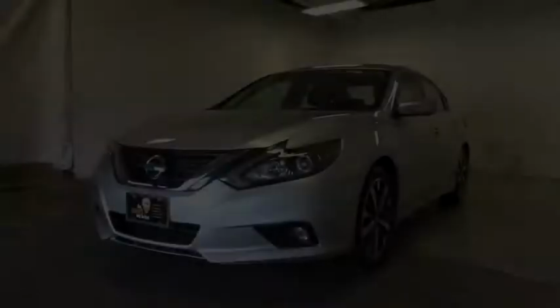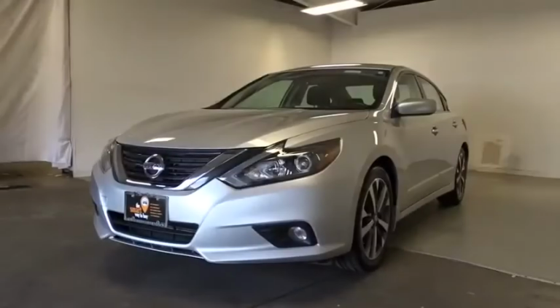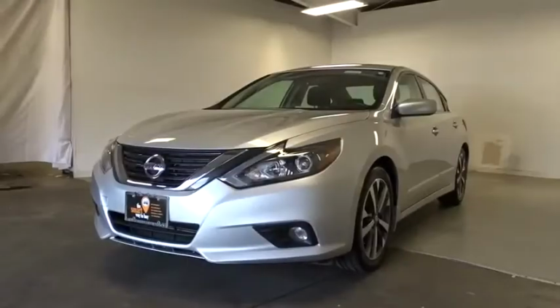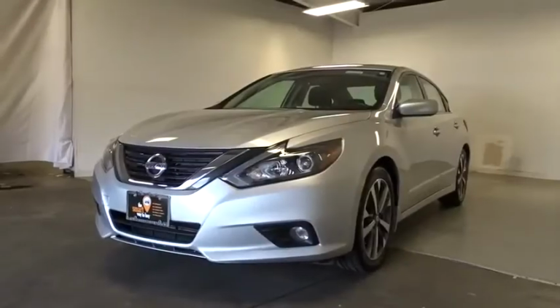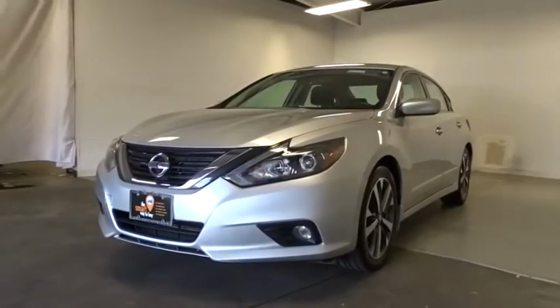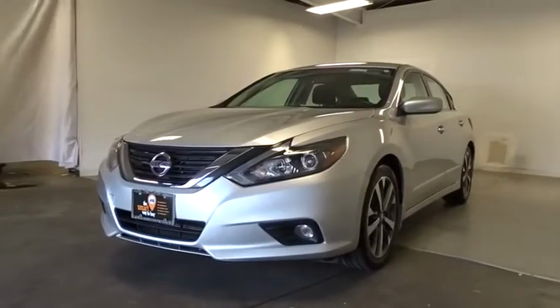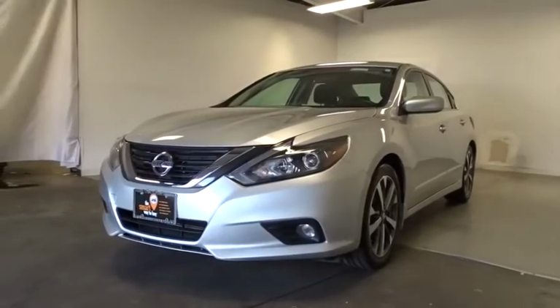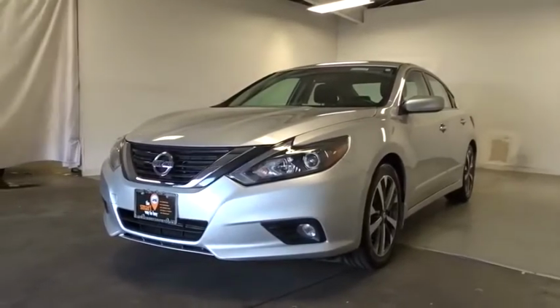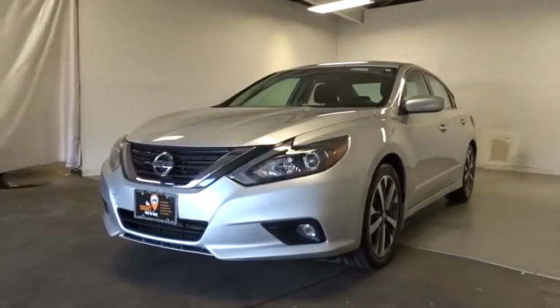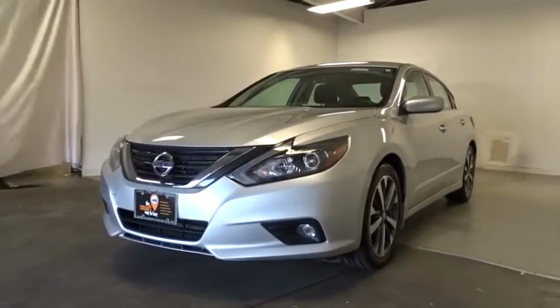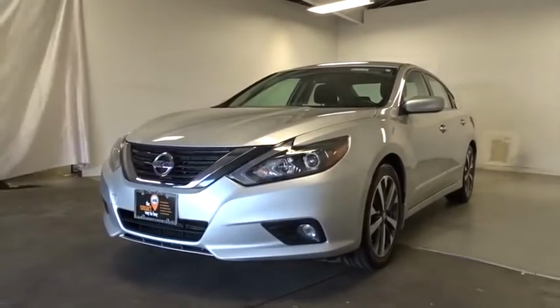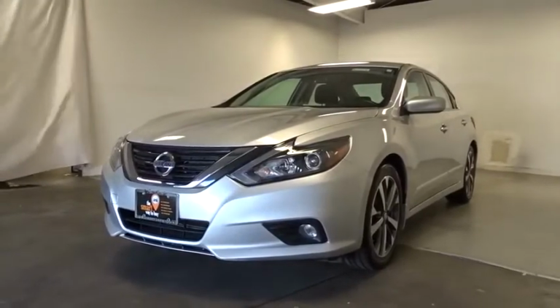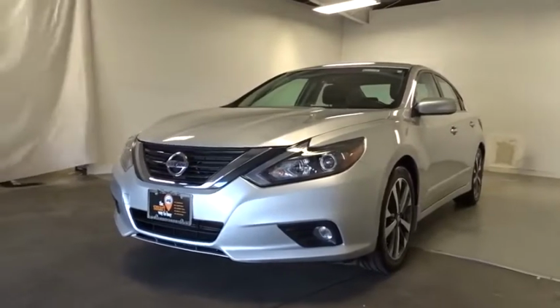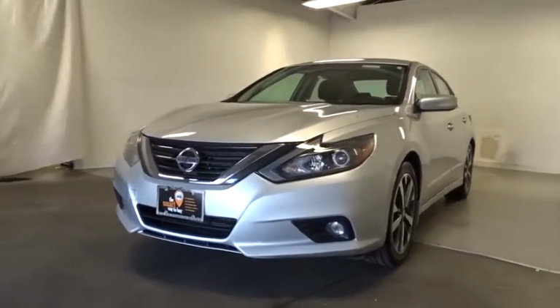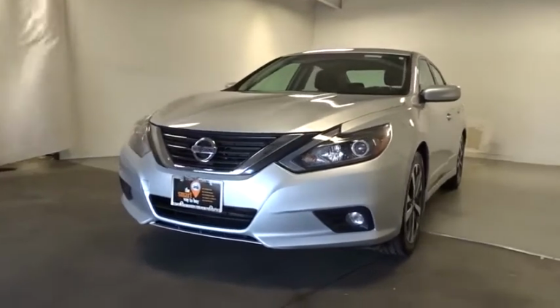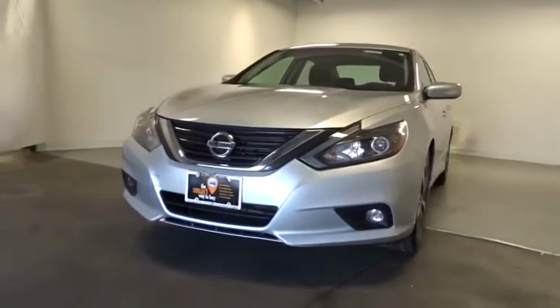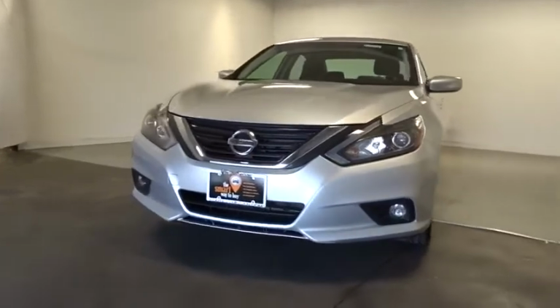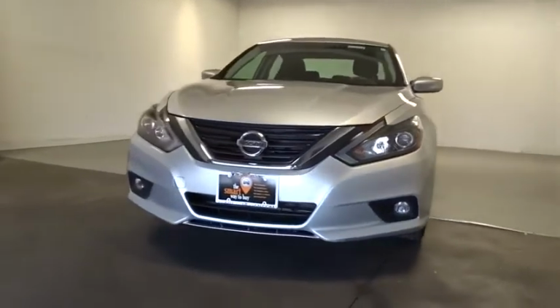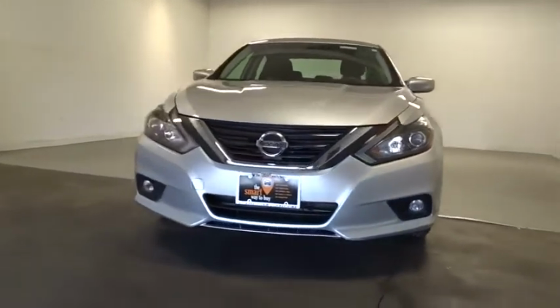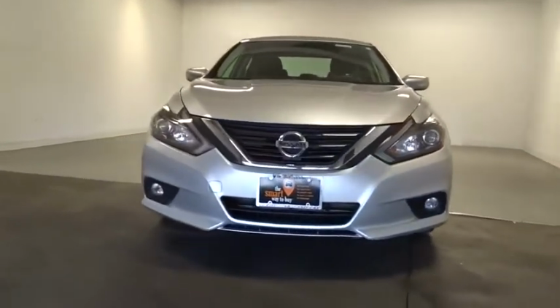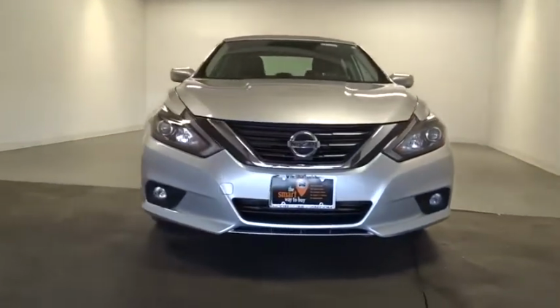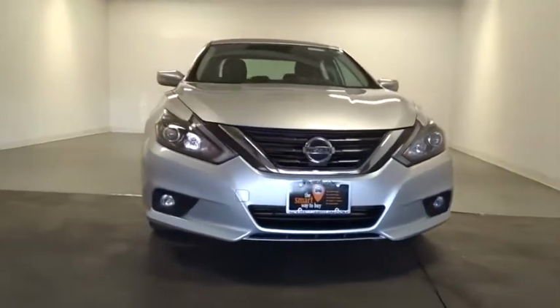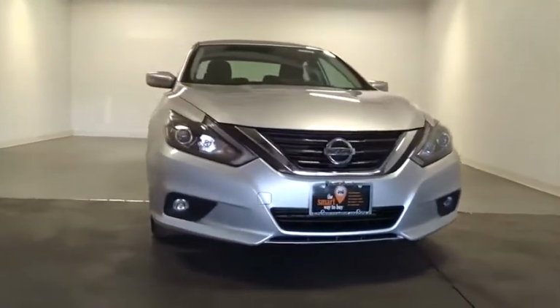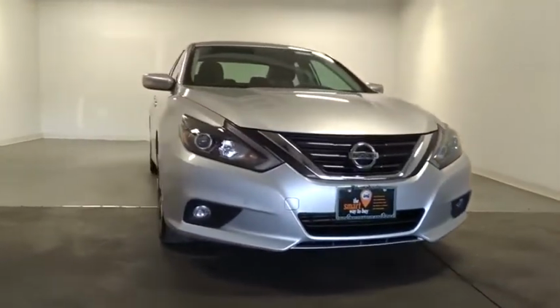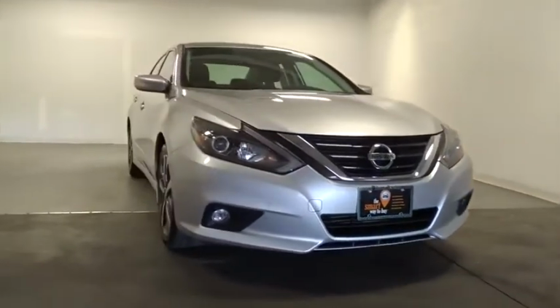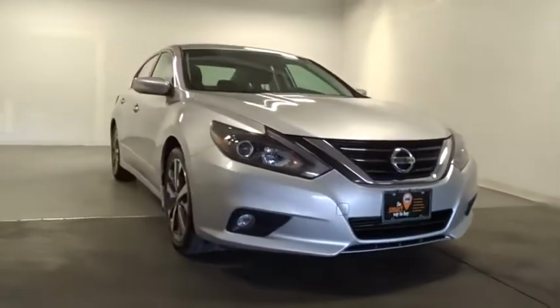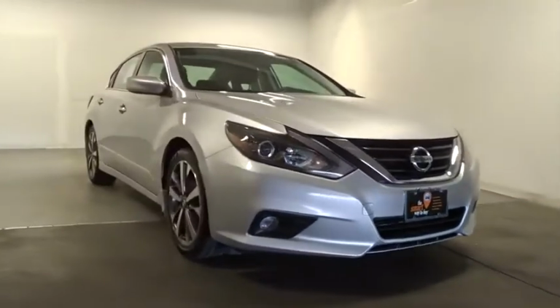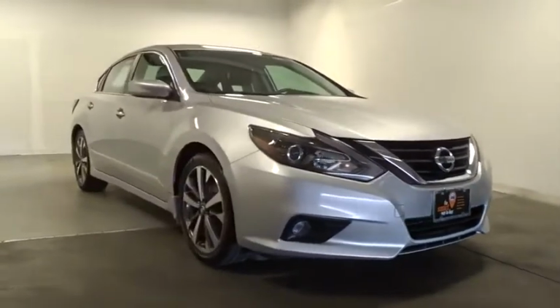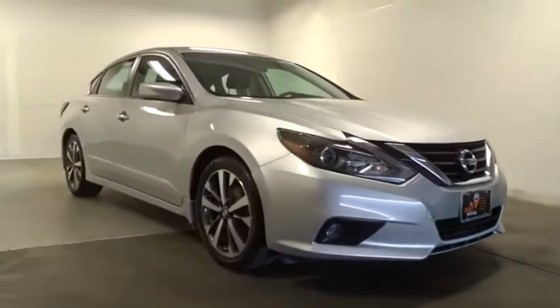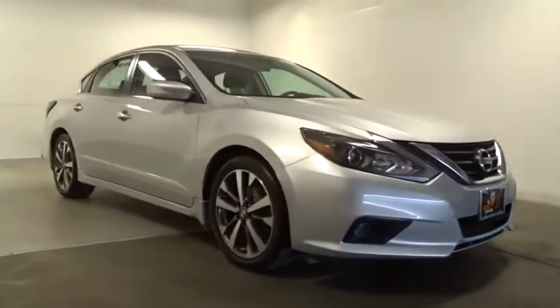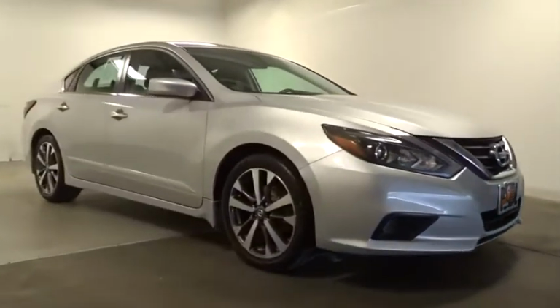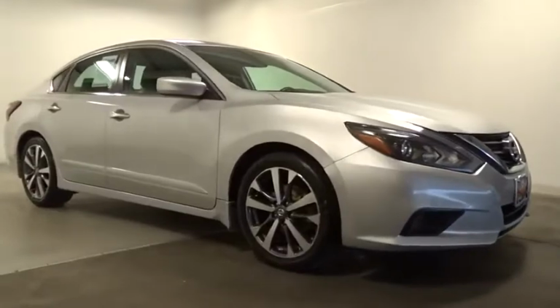Looking for the right vehicle? Check out the 2017 Nissan Altima. The Nissan Altima offers advanced features to make life easier, and most of the features come standard.